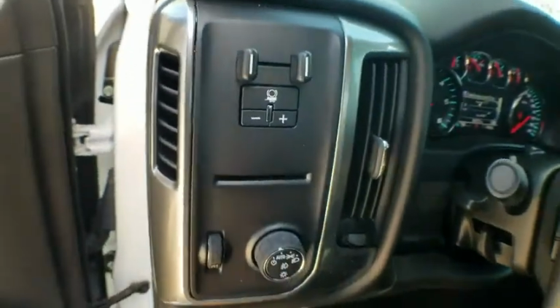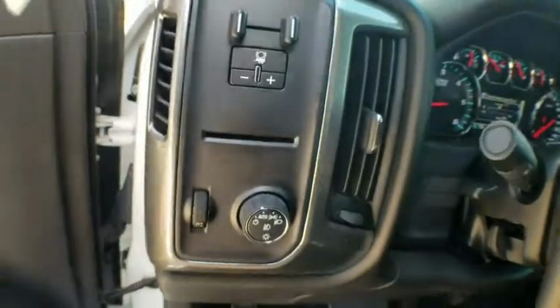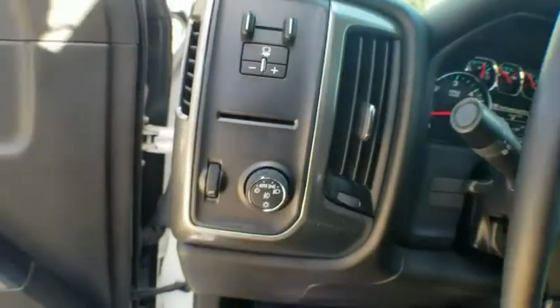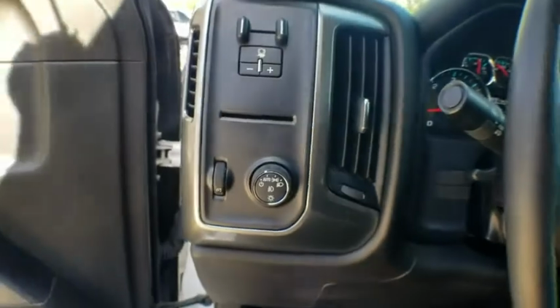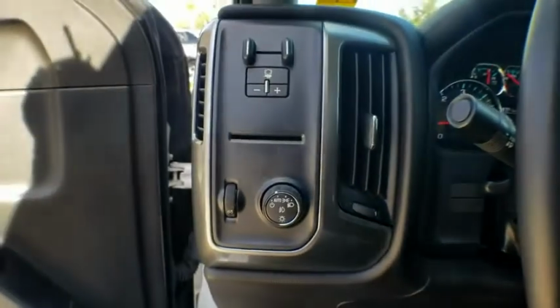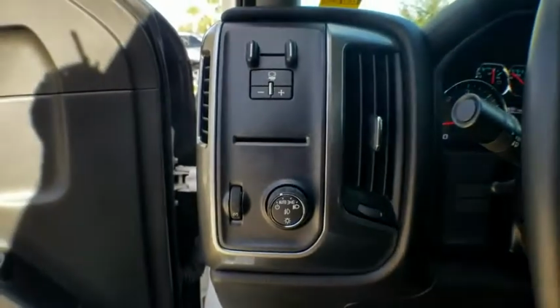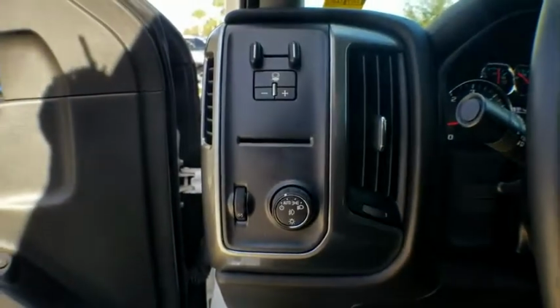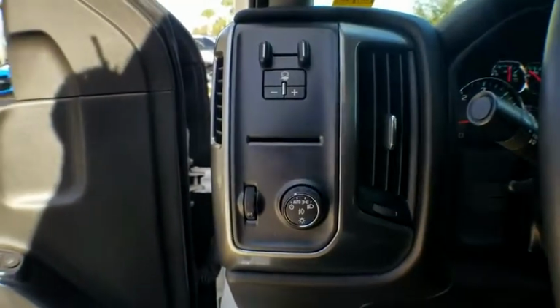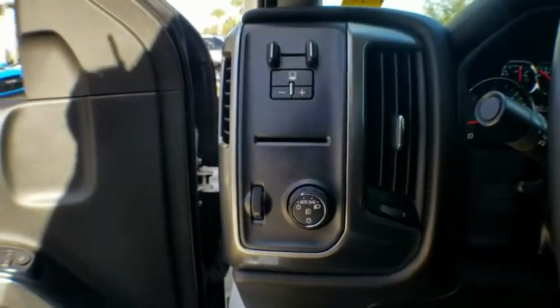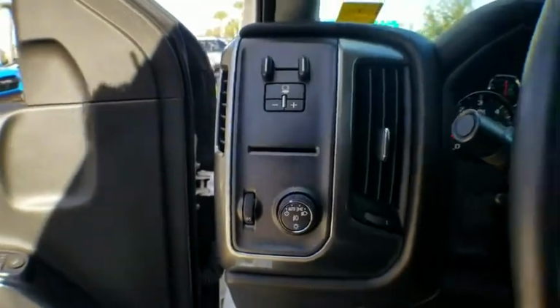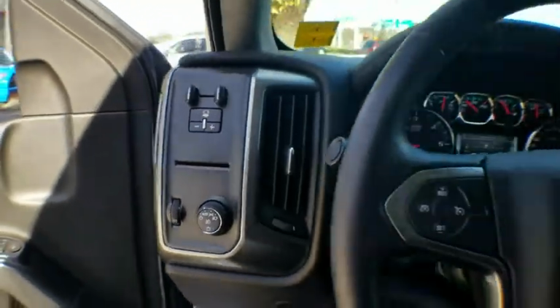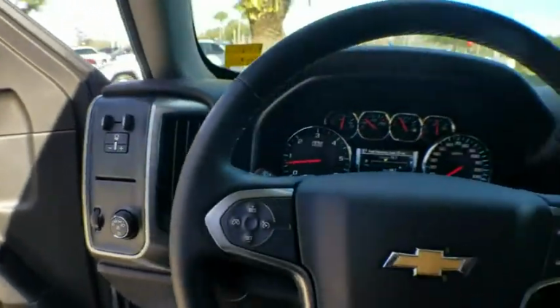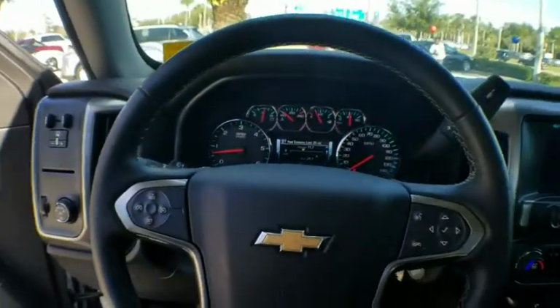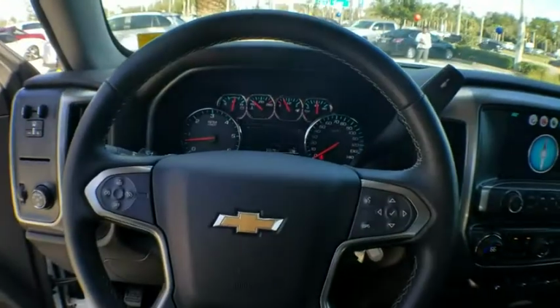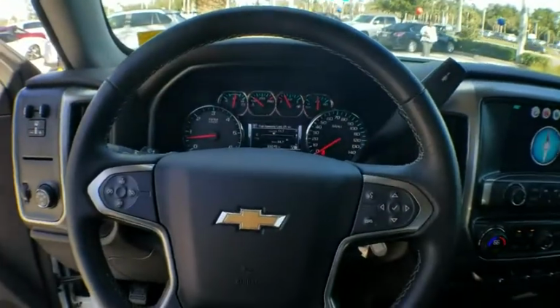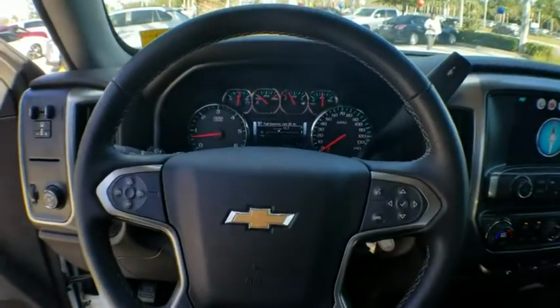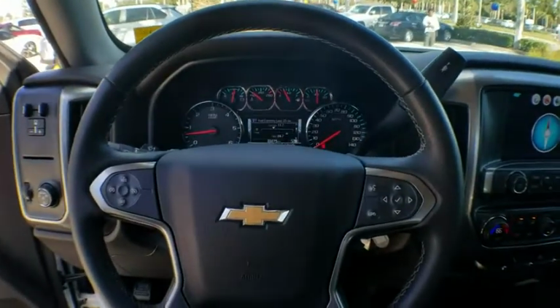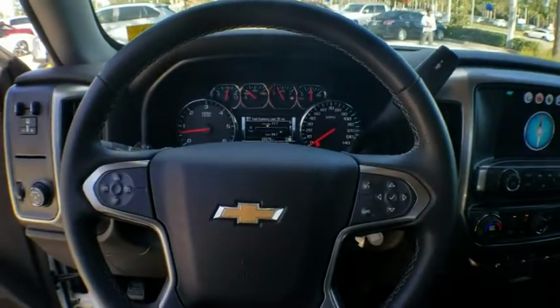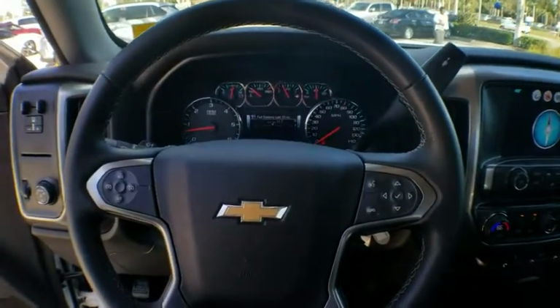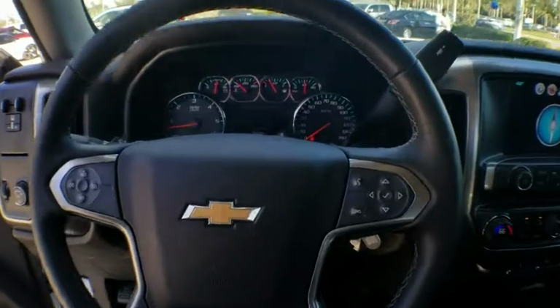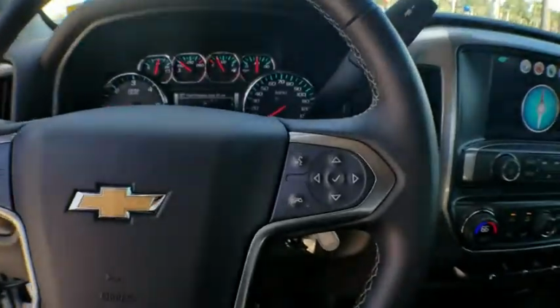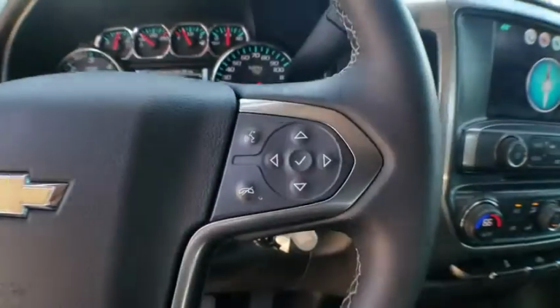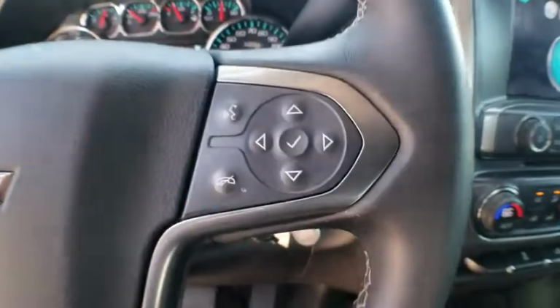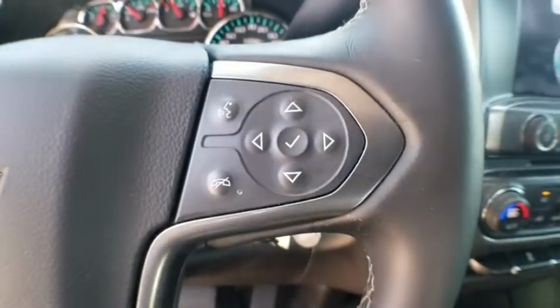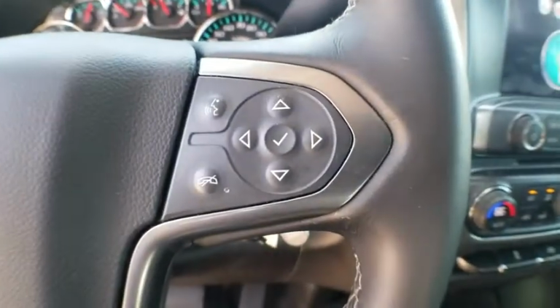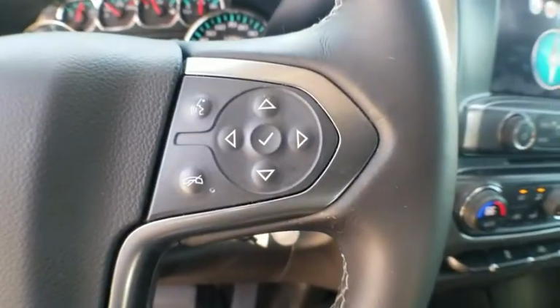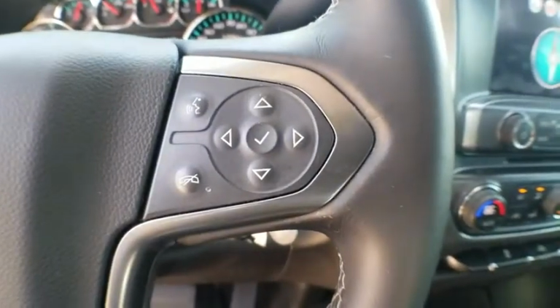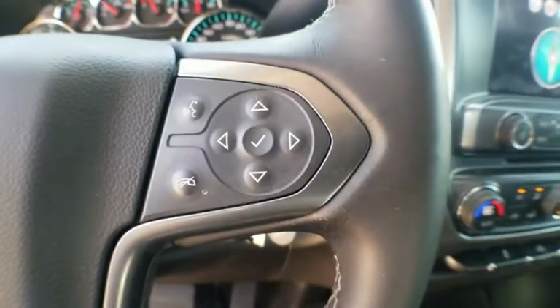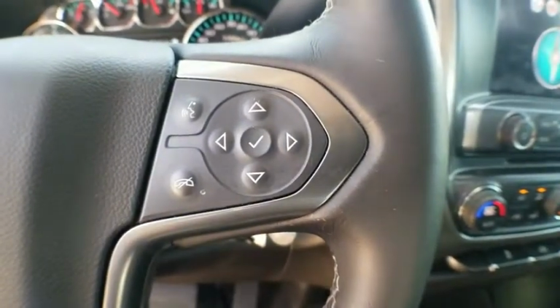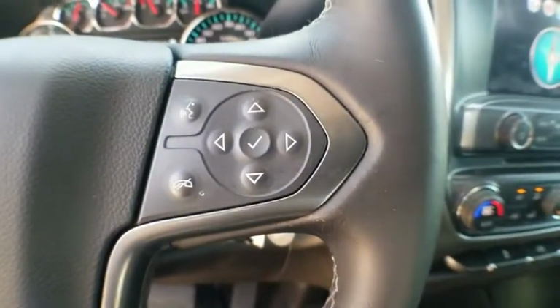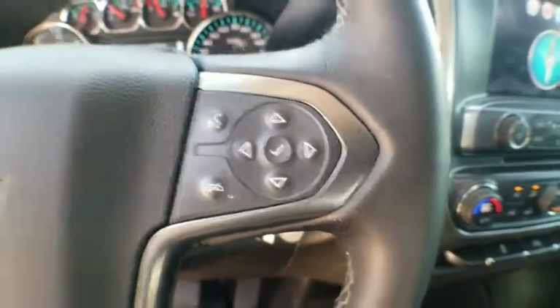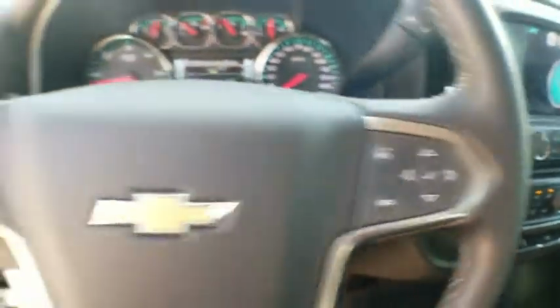CD player, HD radio, remote keyless entry, Sirius satellite radio, brake assist, tachometer, overhead console, panic alarm, rear view camera.